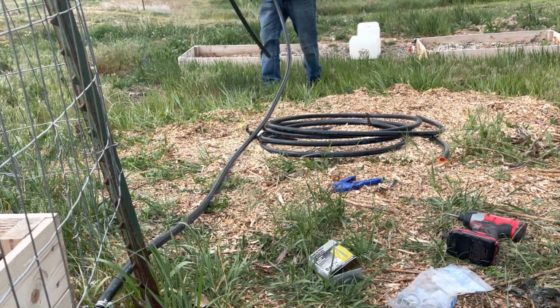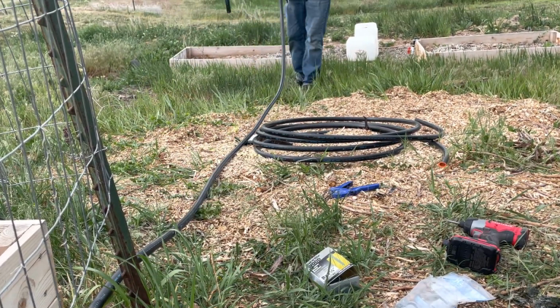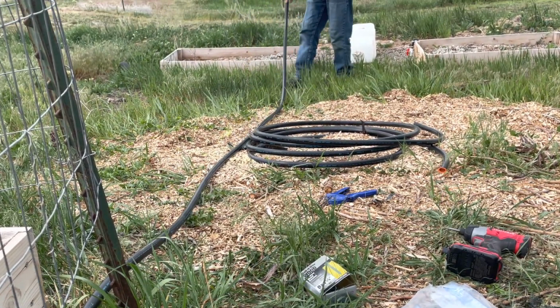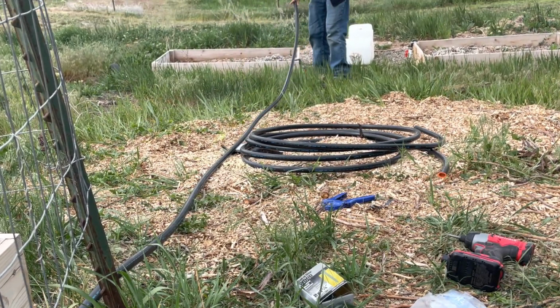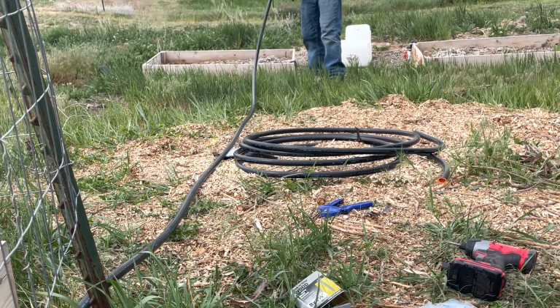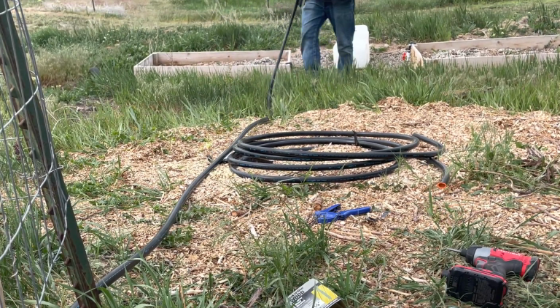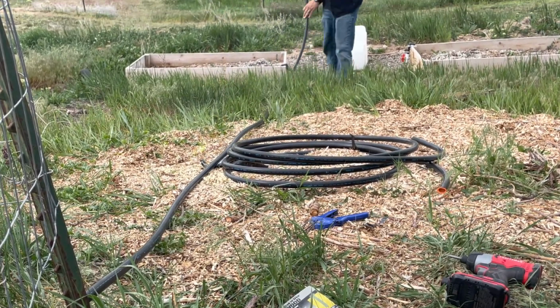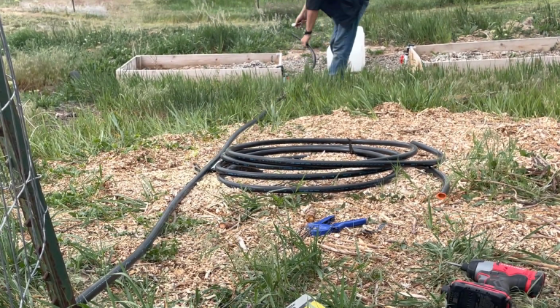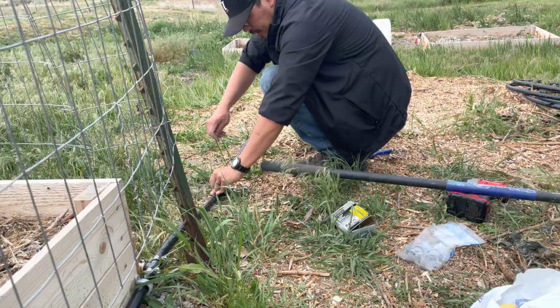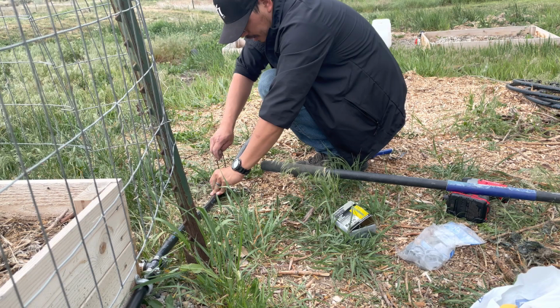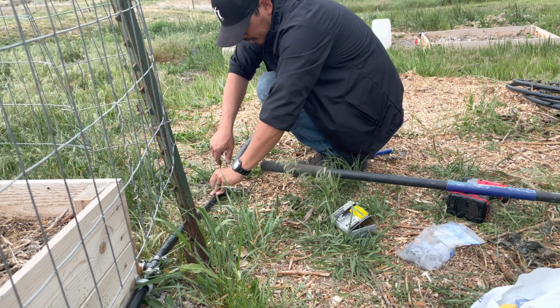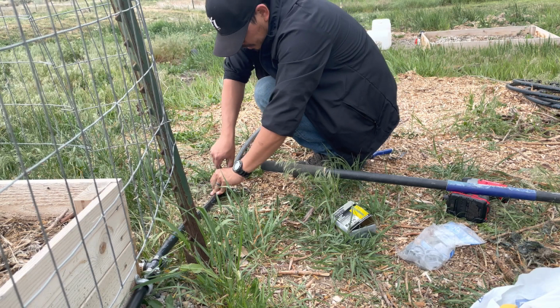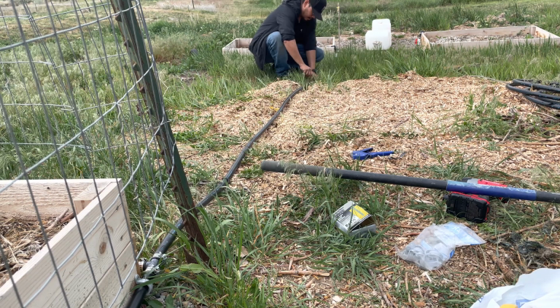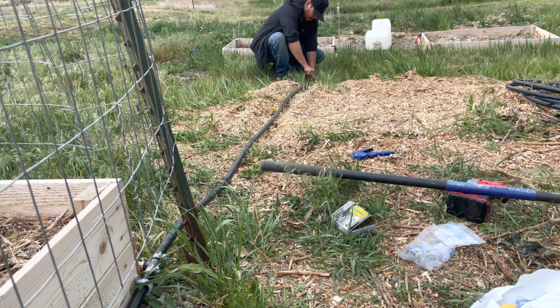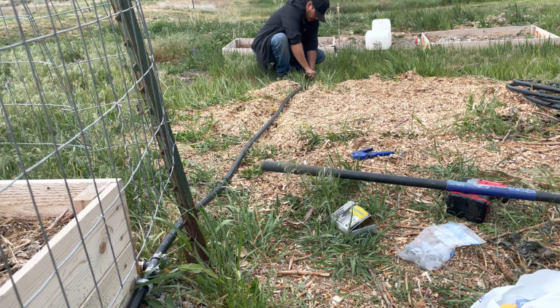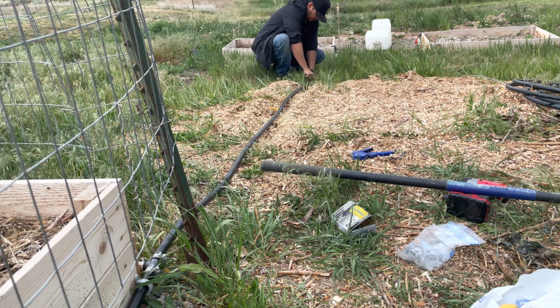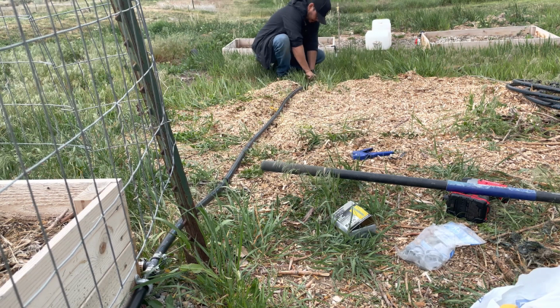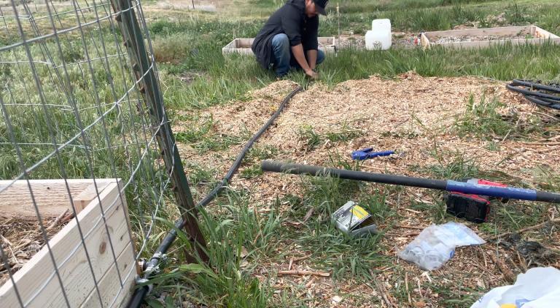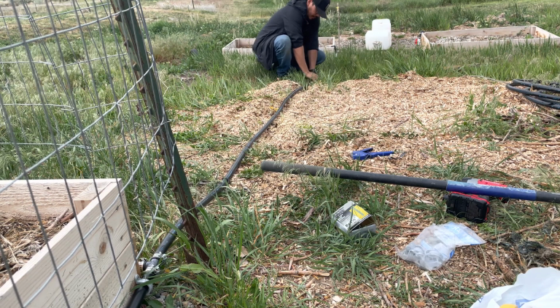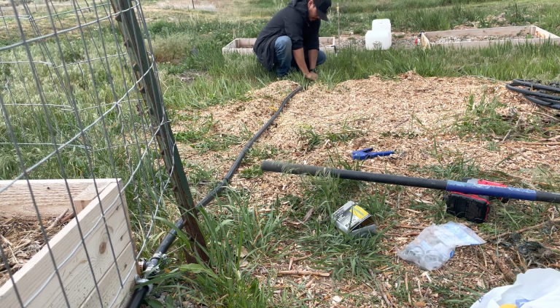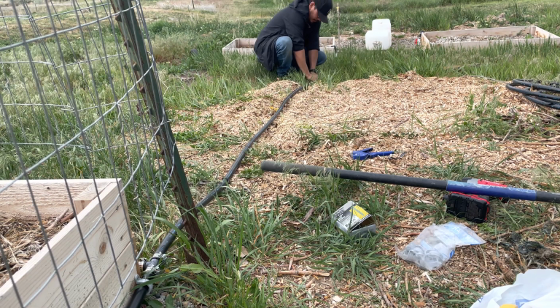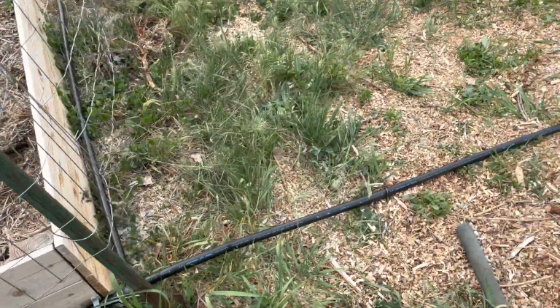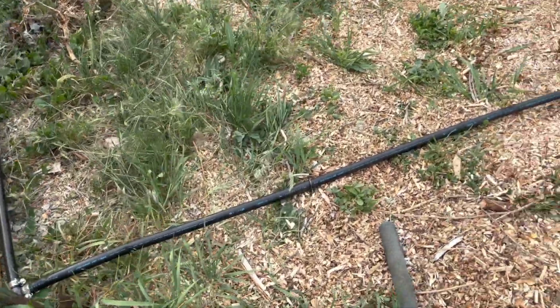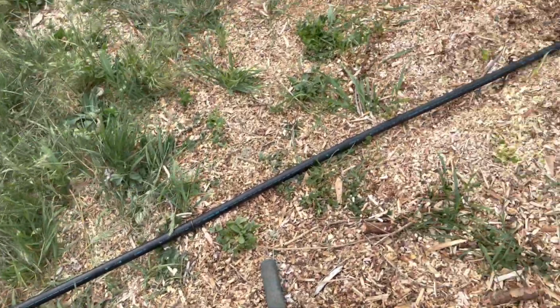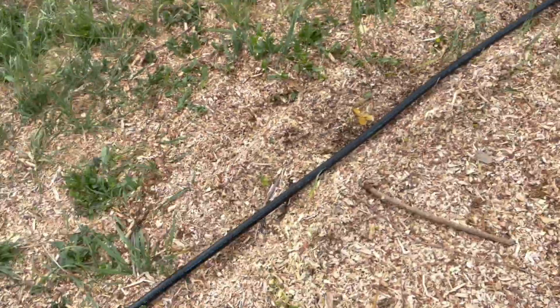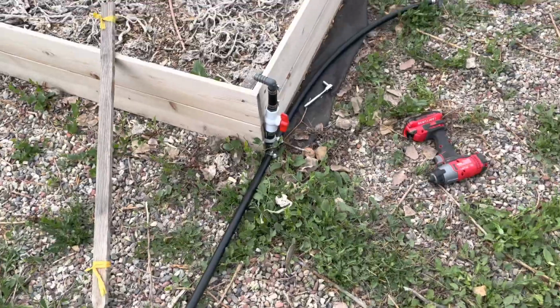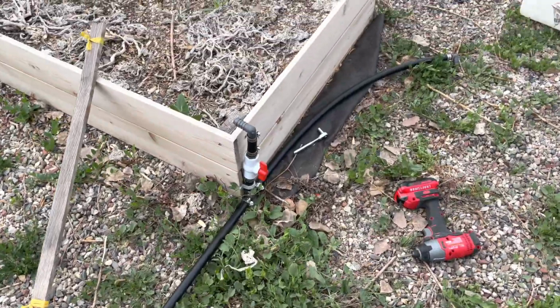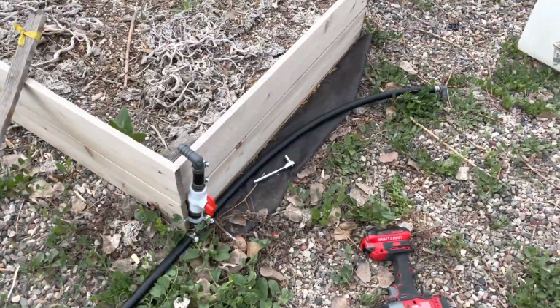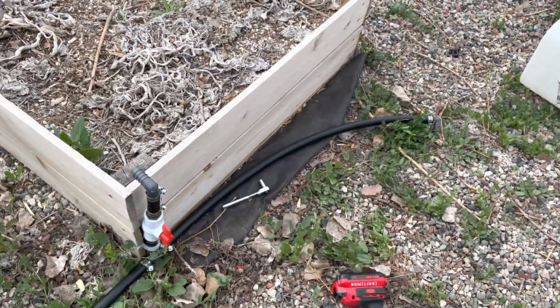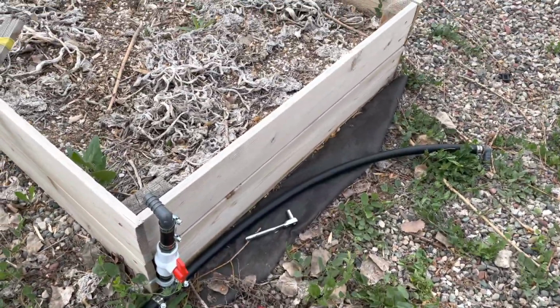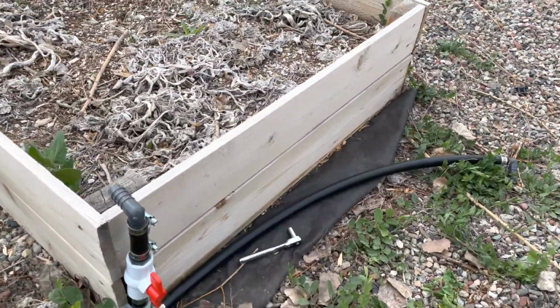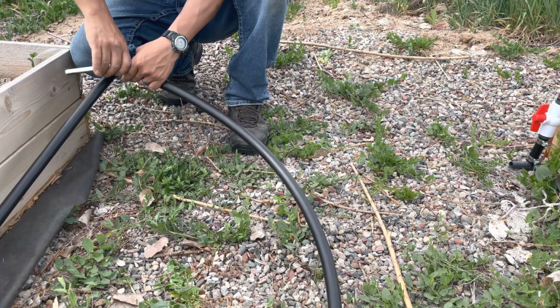These are the last two boxes and the lower leg of the system. We typically like to add our heat-loving plants down here at the bottom as they get full sun with no shade from any nearby trees.